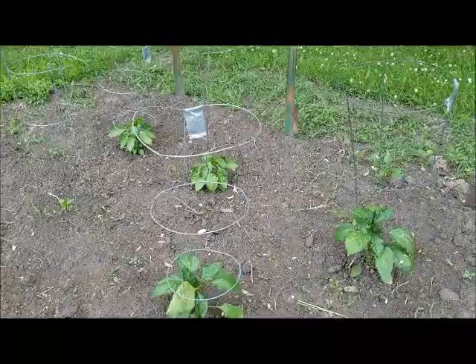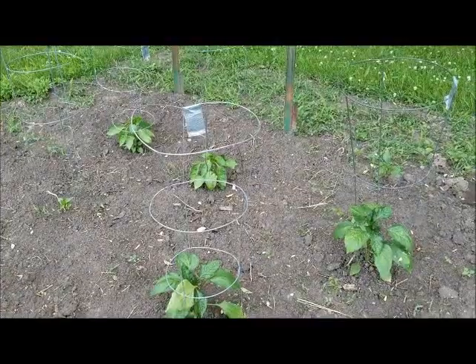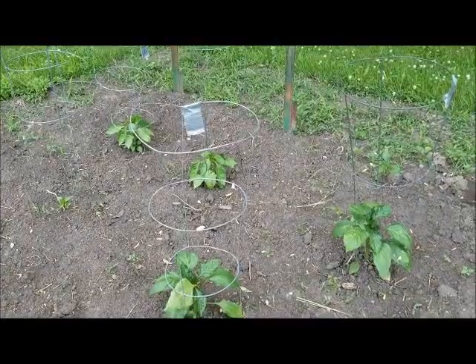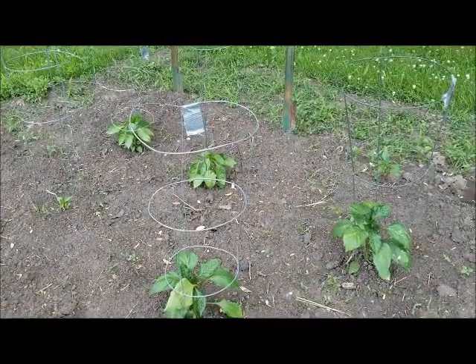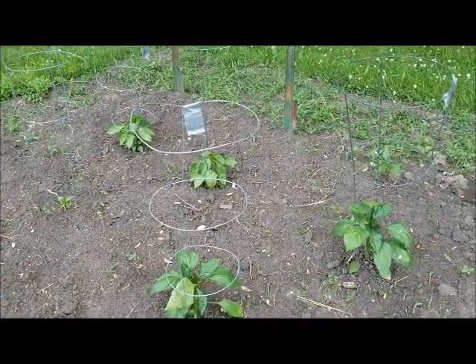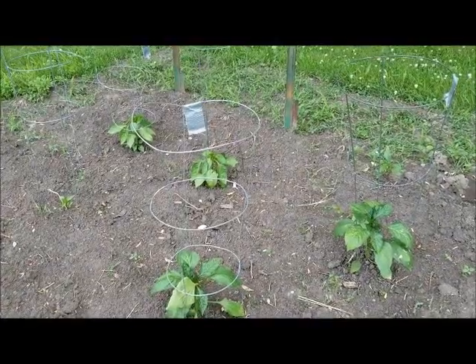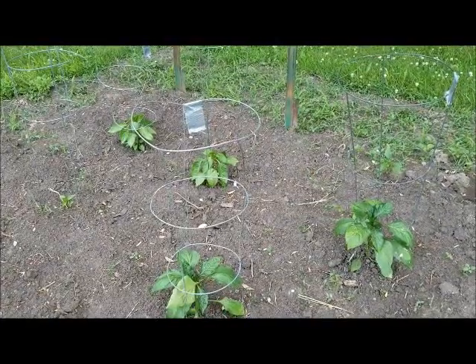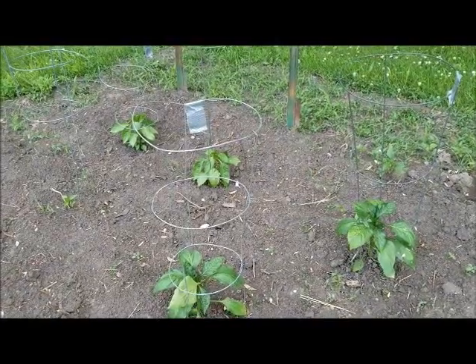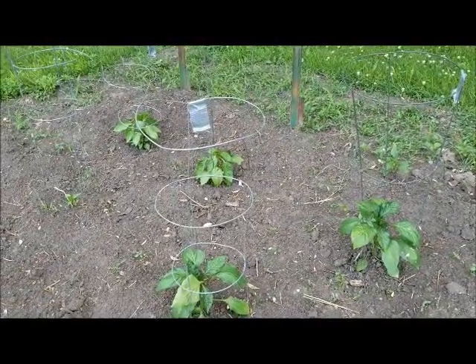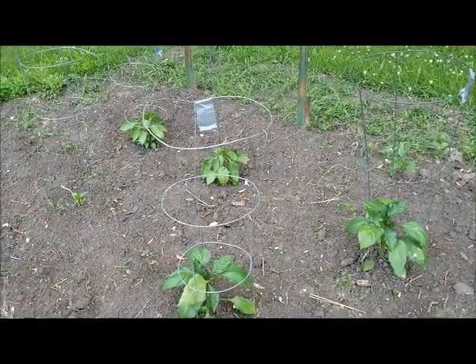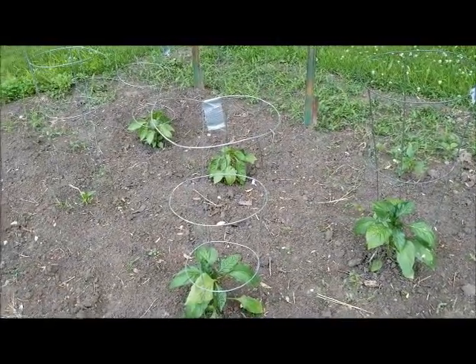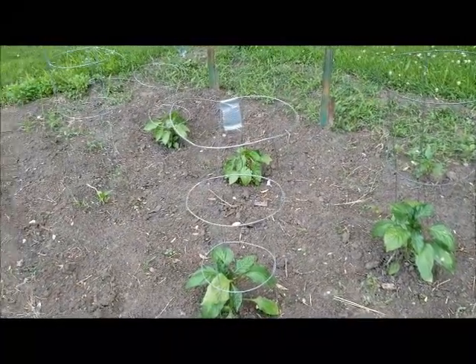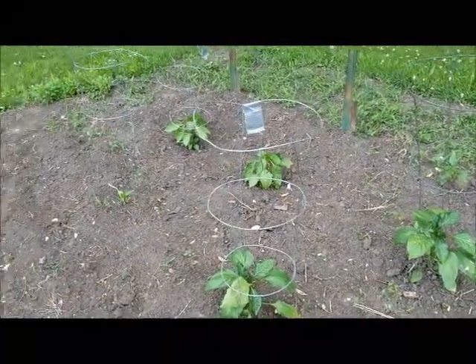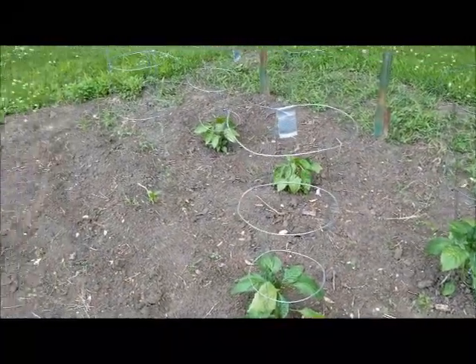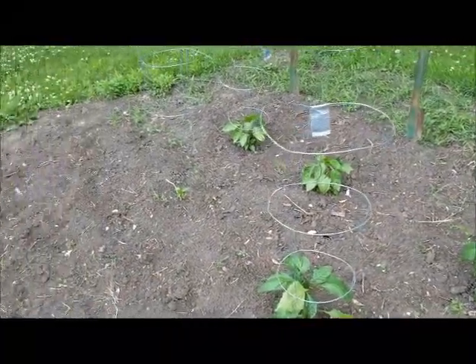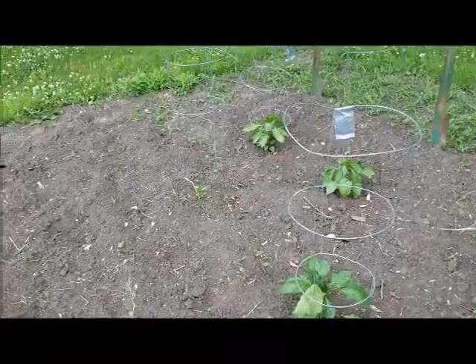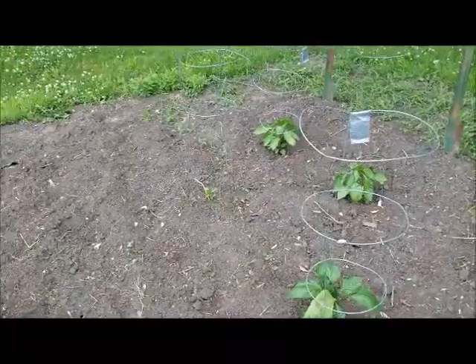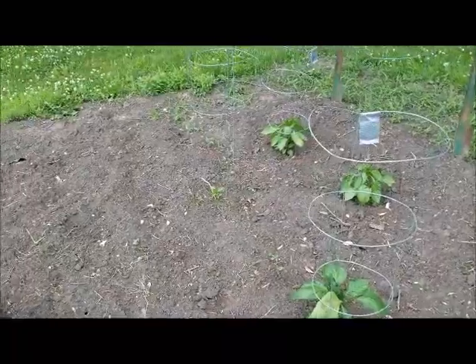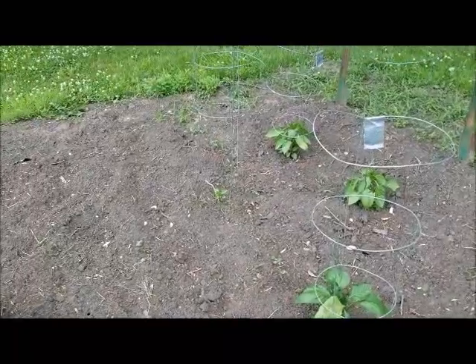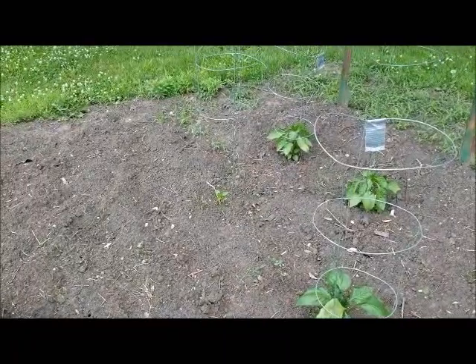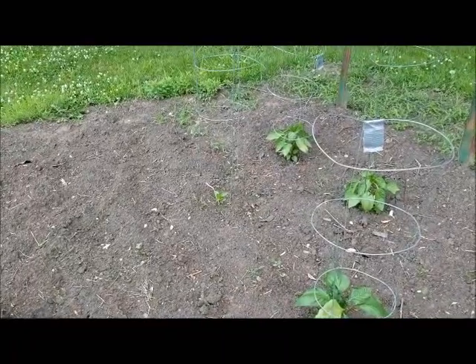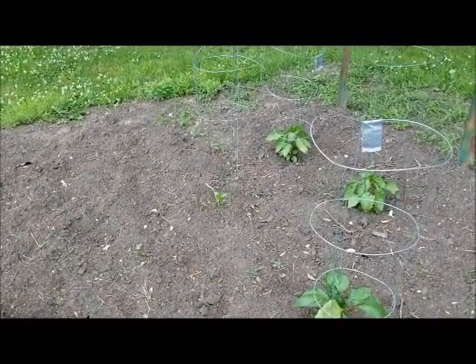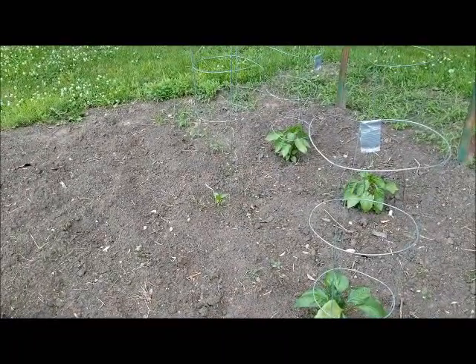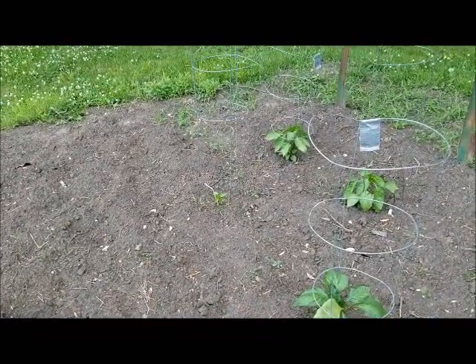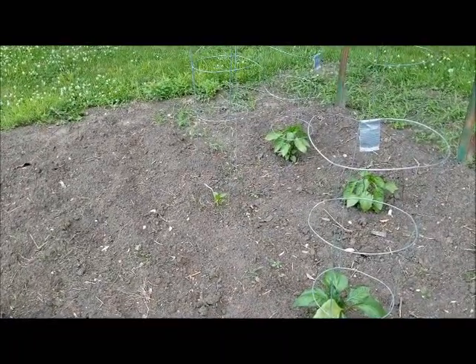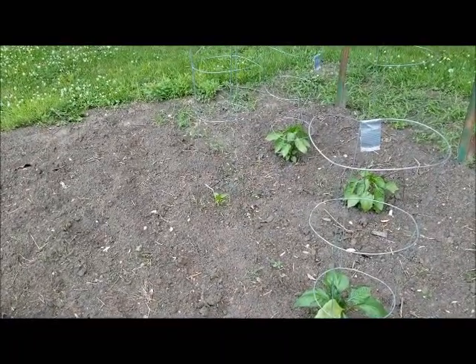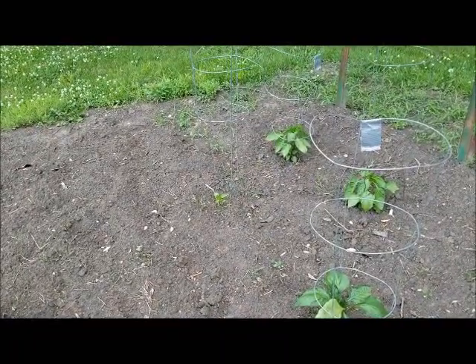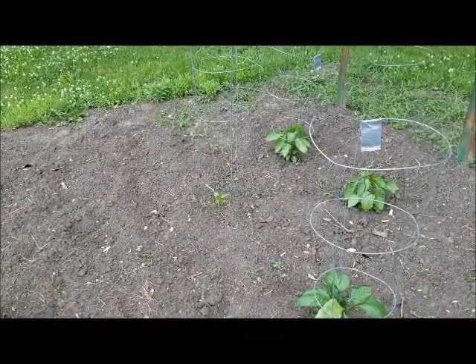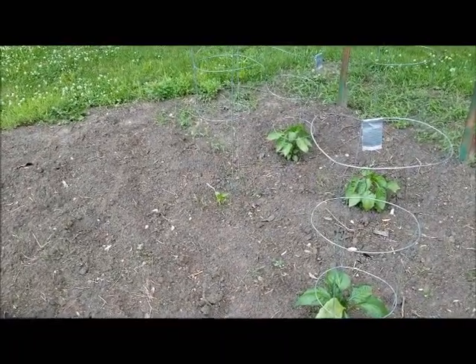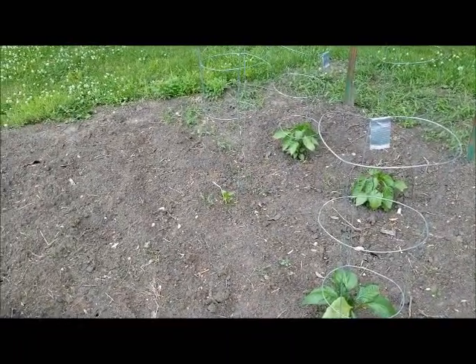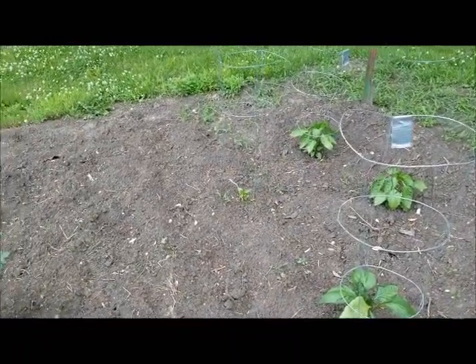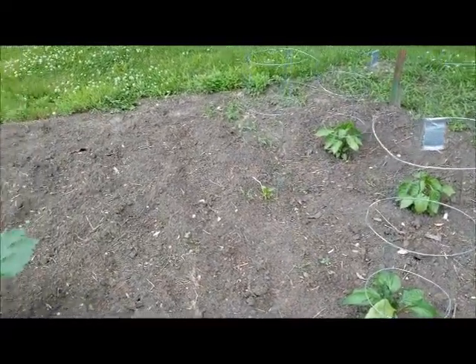Here are my bell peppers. I only had one plant survive of my seed plantings — the rest are ones that I had to buy at the store.